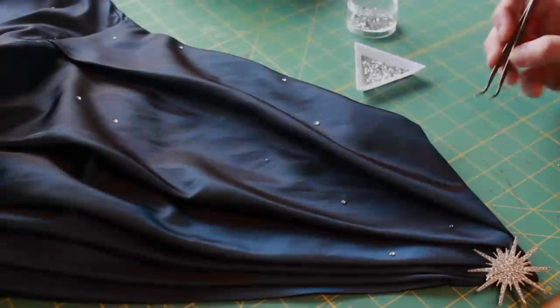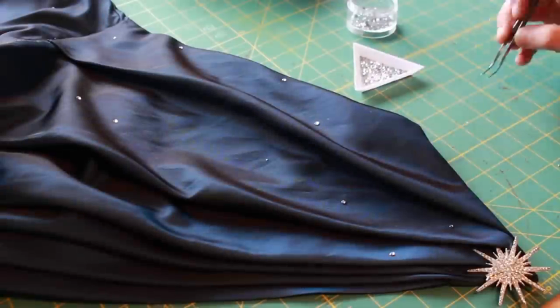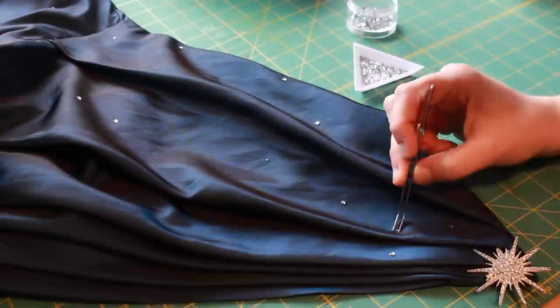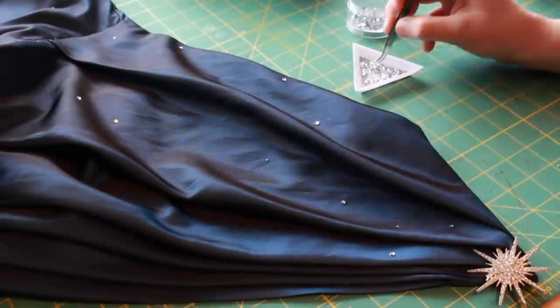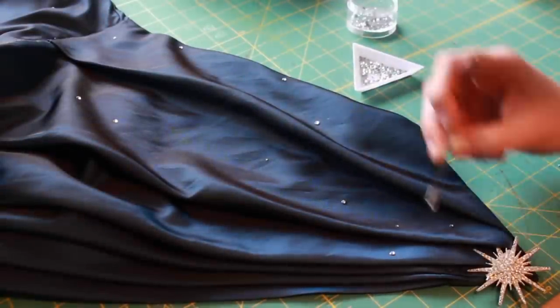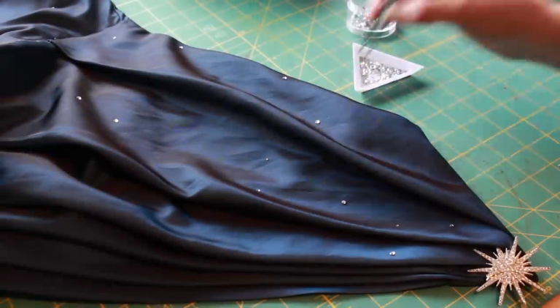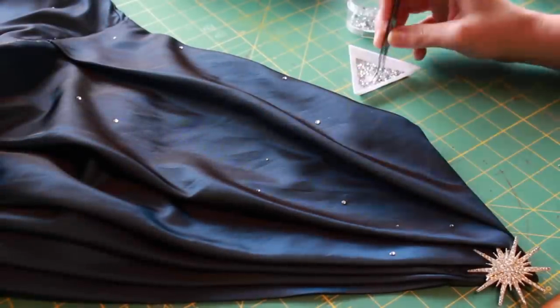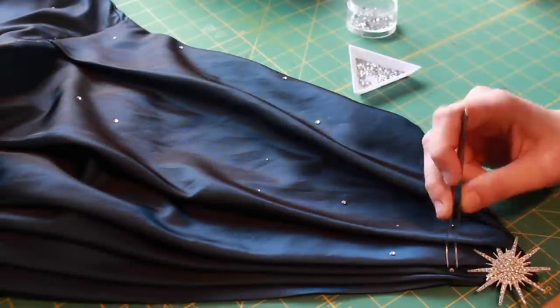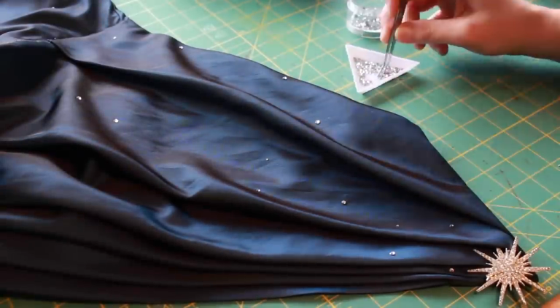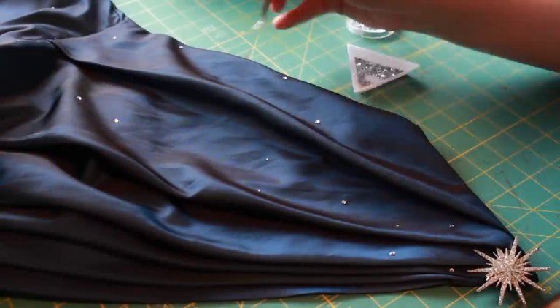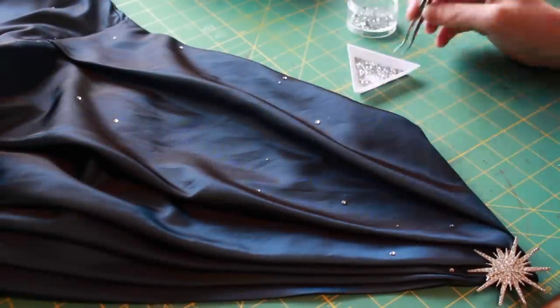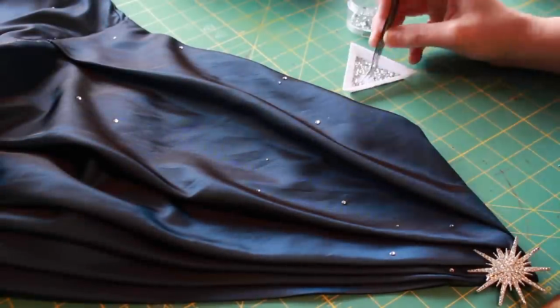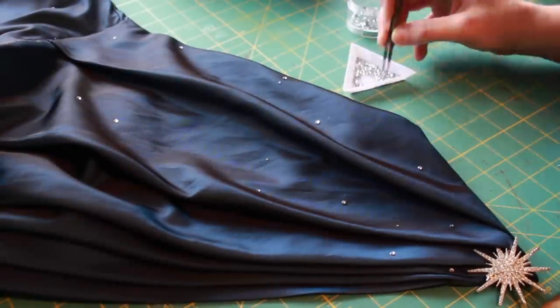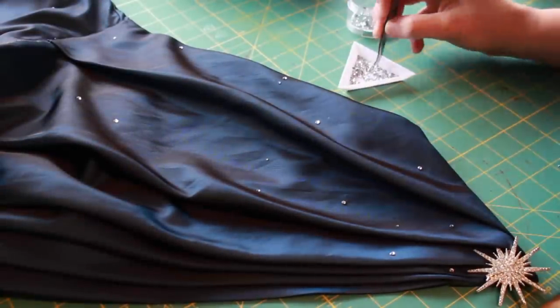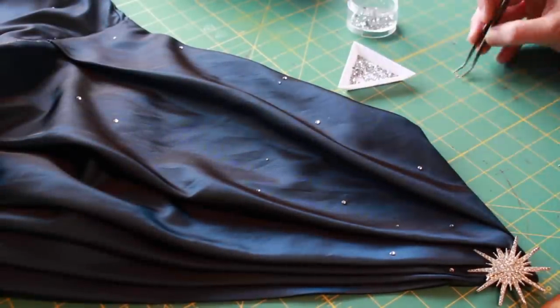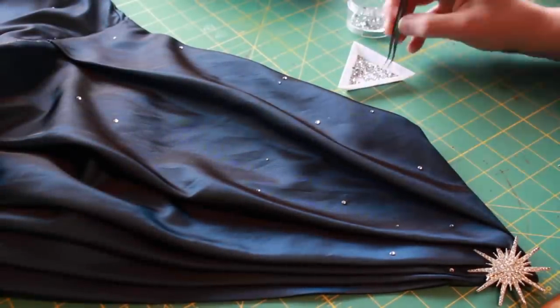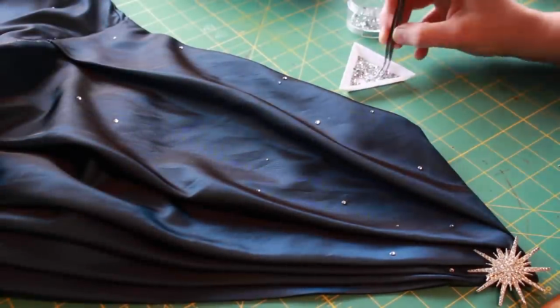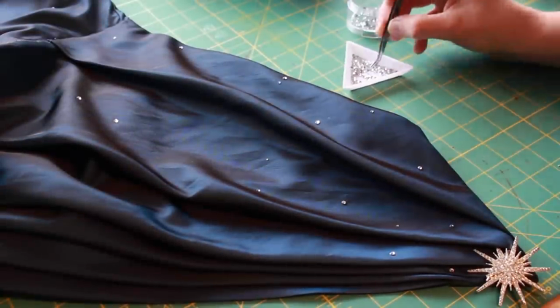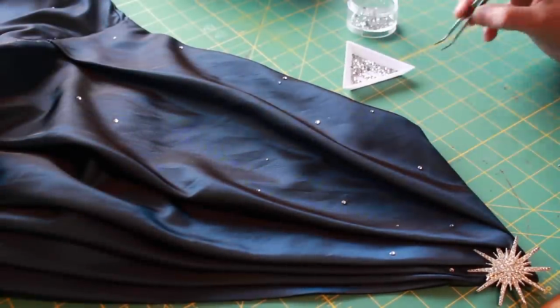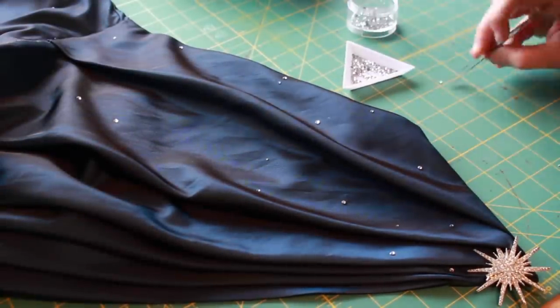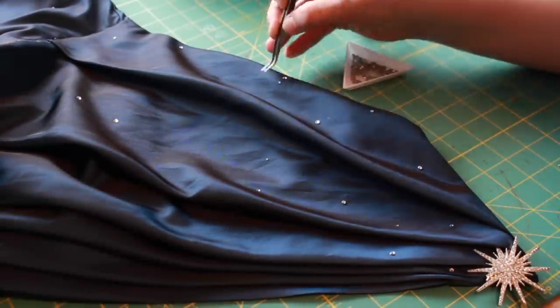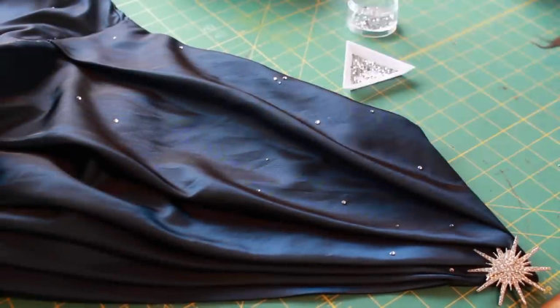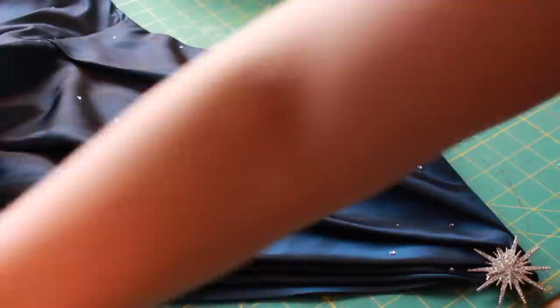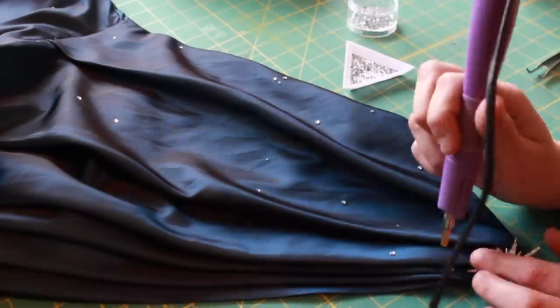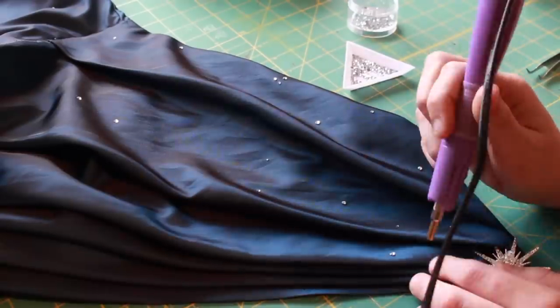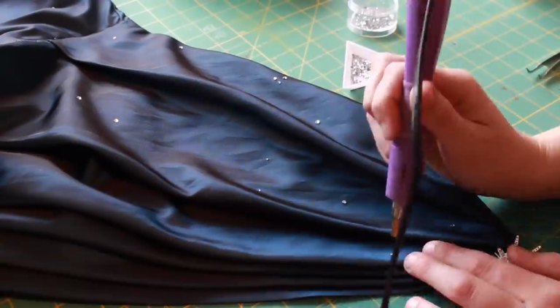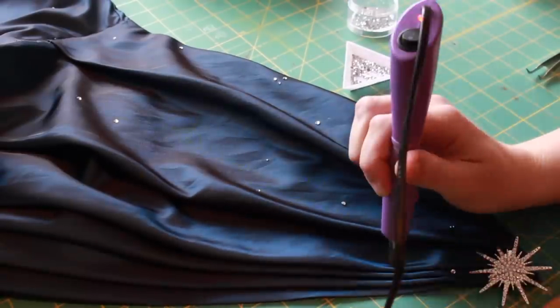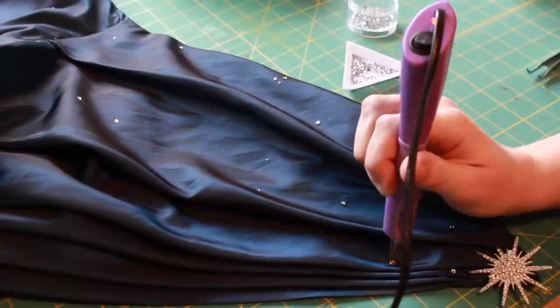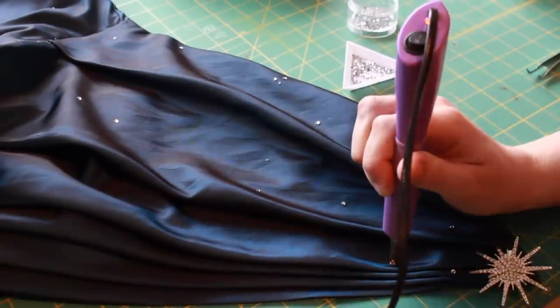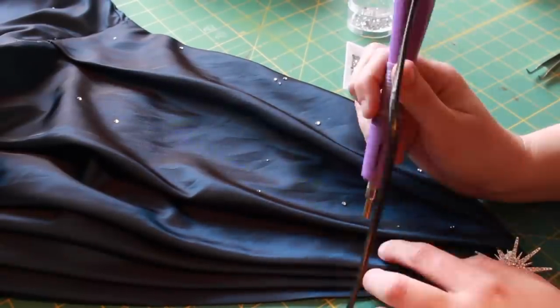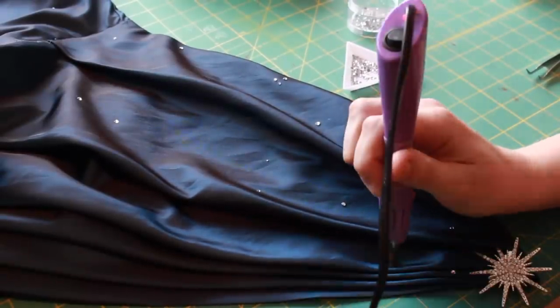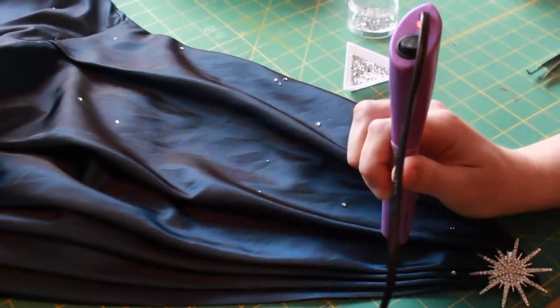With the sleeves in place, it was time to decorate the gown with stars. Starting with the bodice, I randomly placed gems along the front and the back of the bodice.